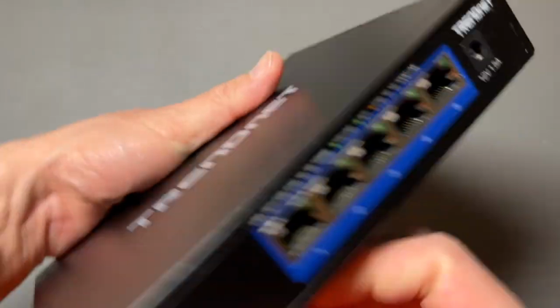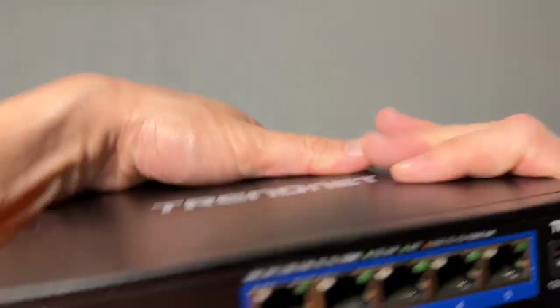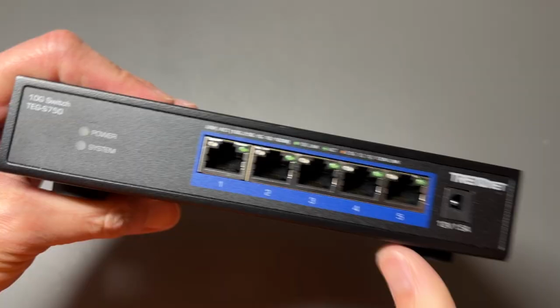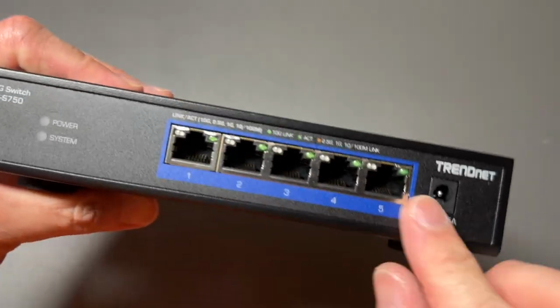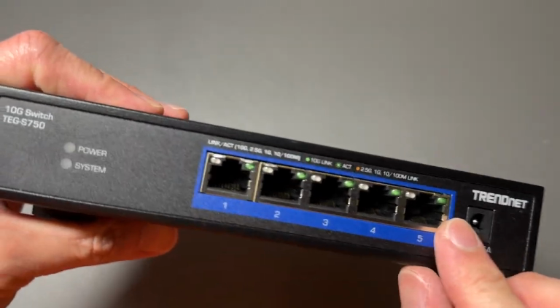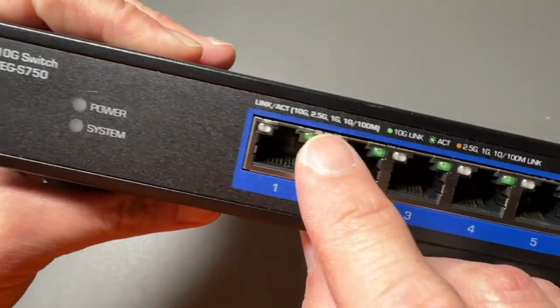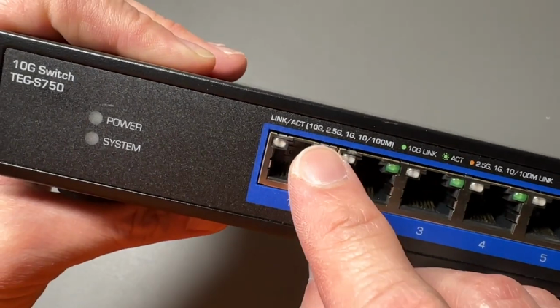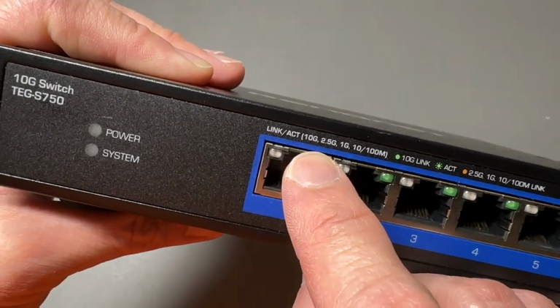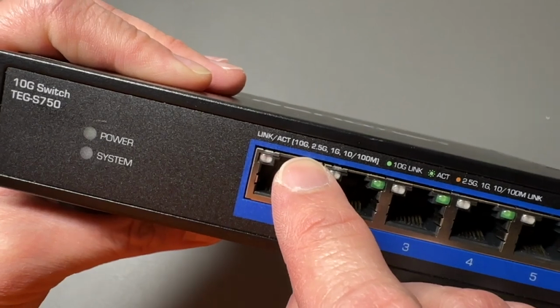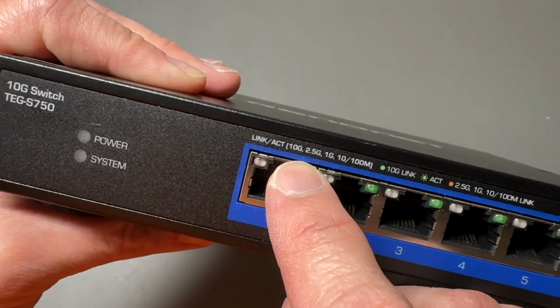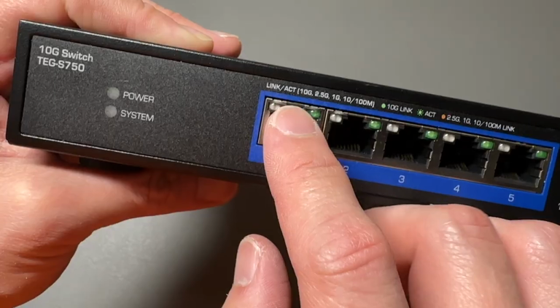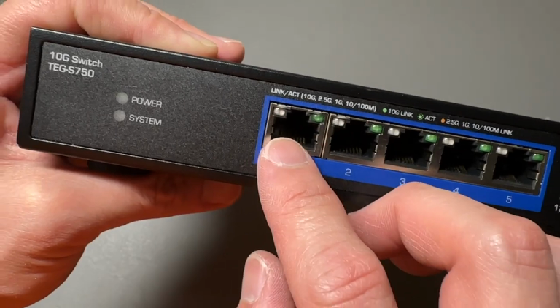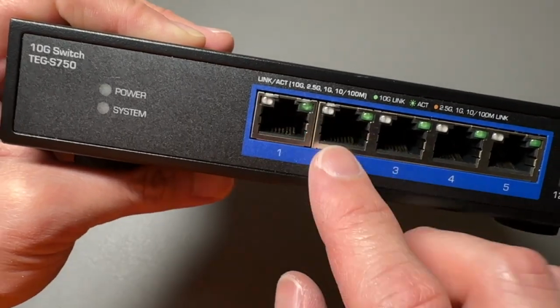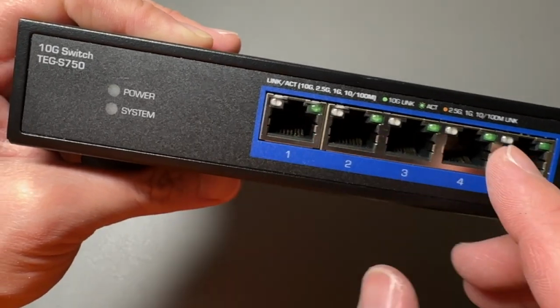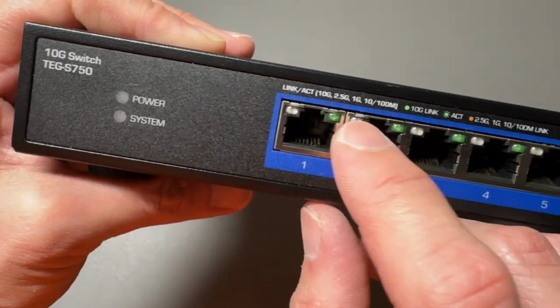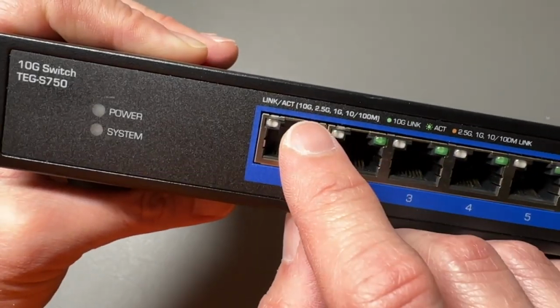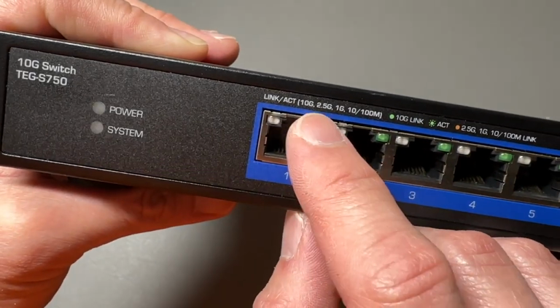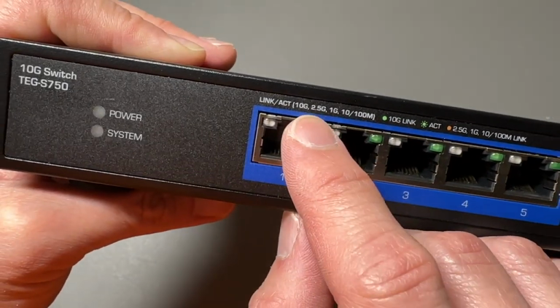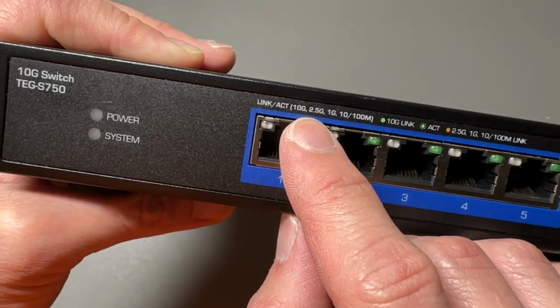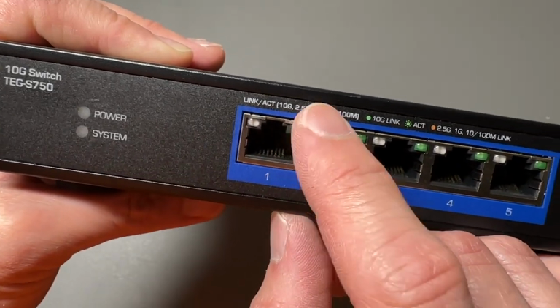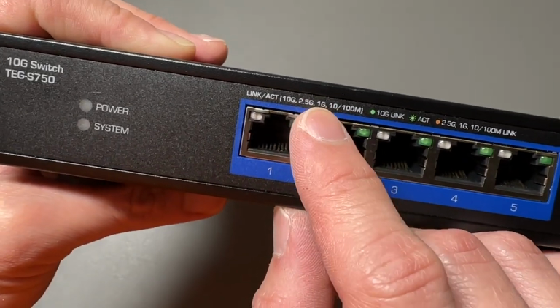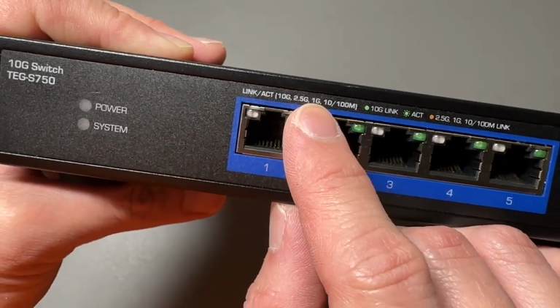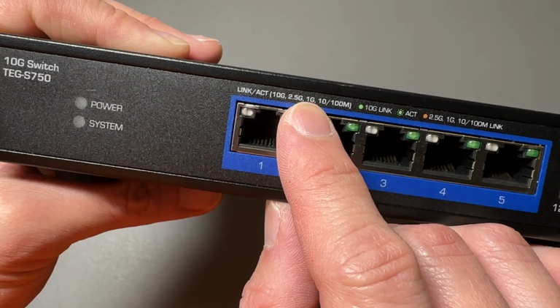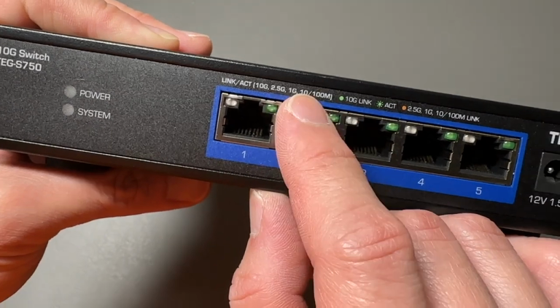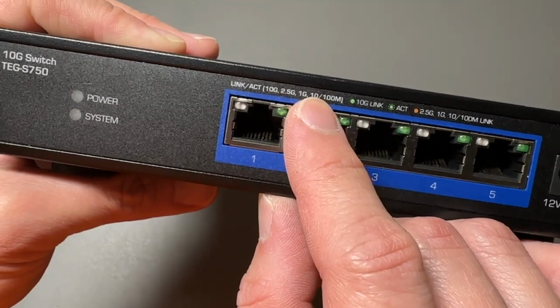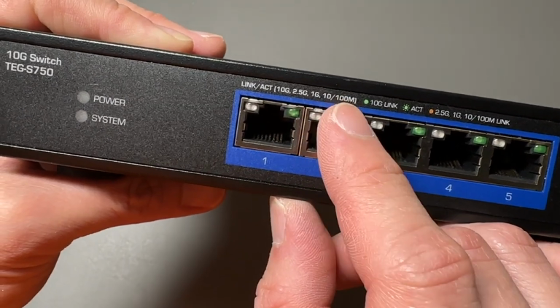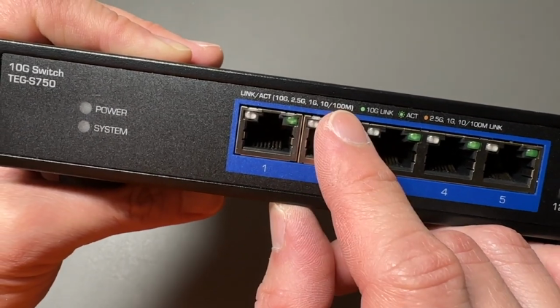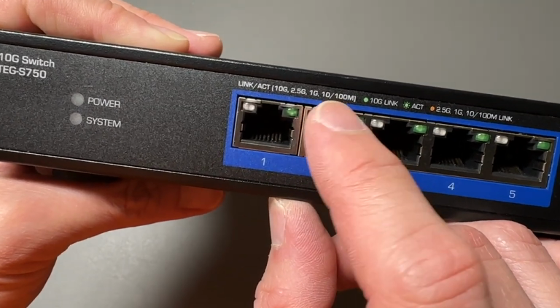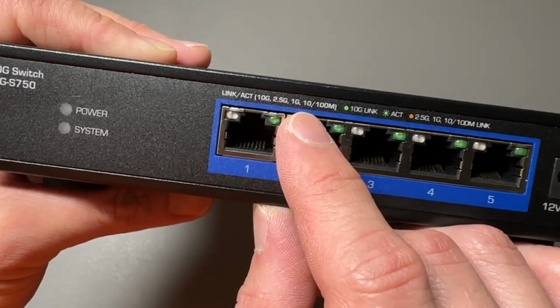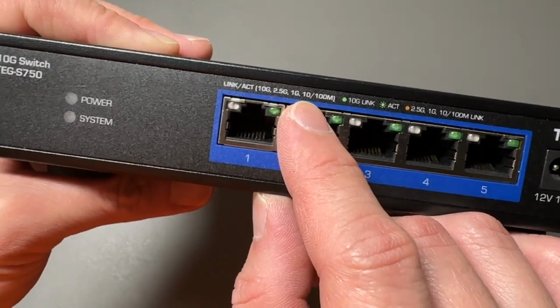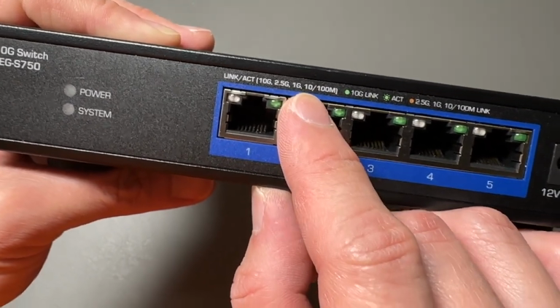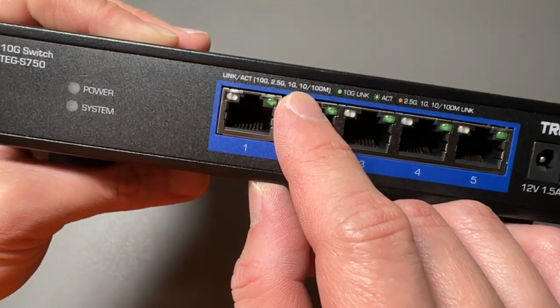This one has five ports and it does go up to 10 gigabit per second, but also auto-negotiates down to 2.5 gigabit per second, 1 gigabit per second, 100 megabits per second, or 10 megabits per second.